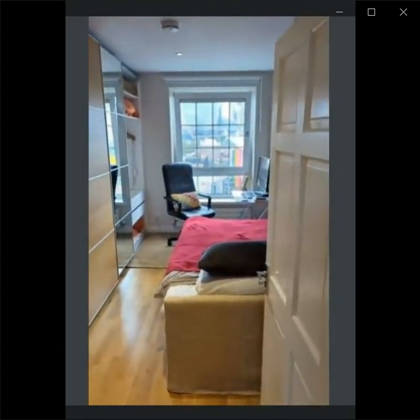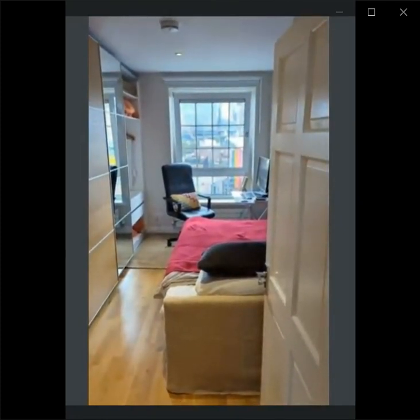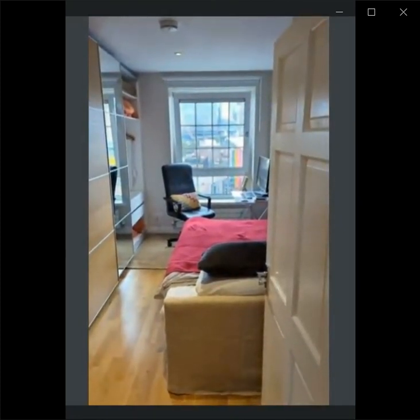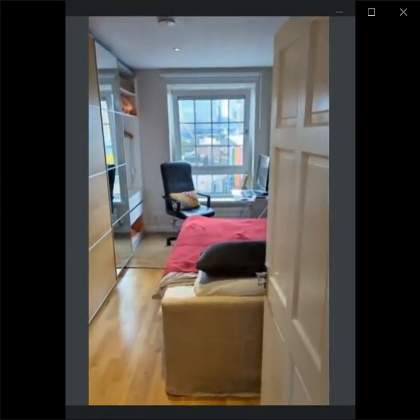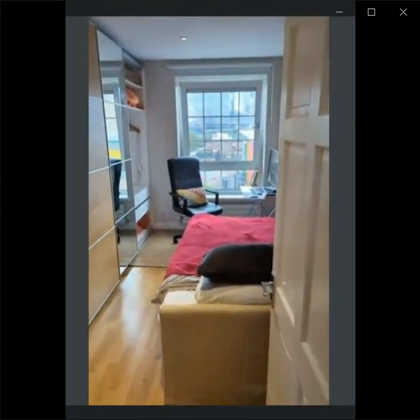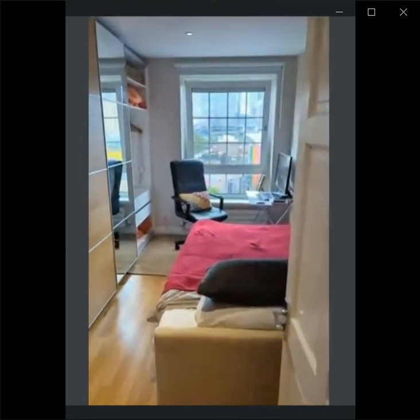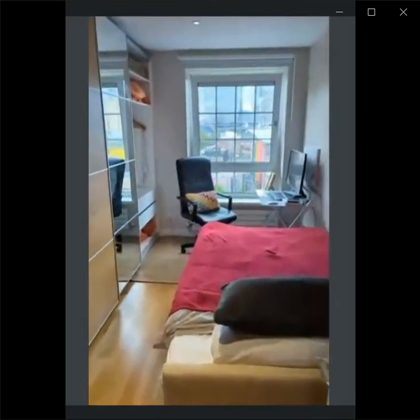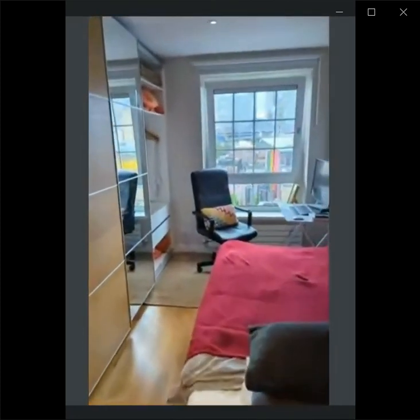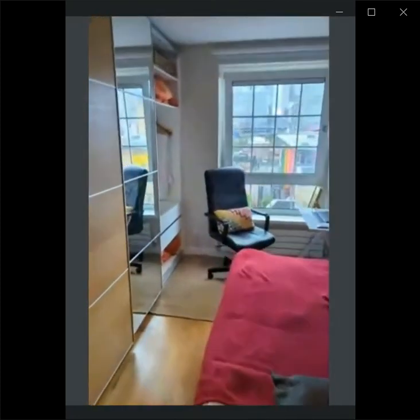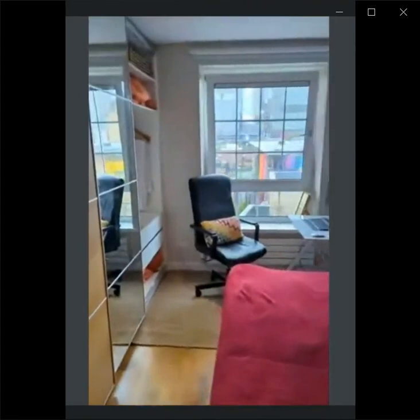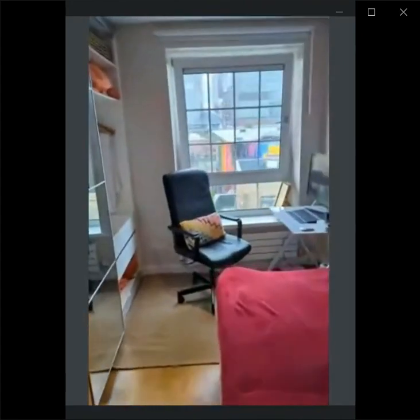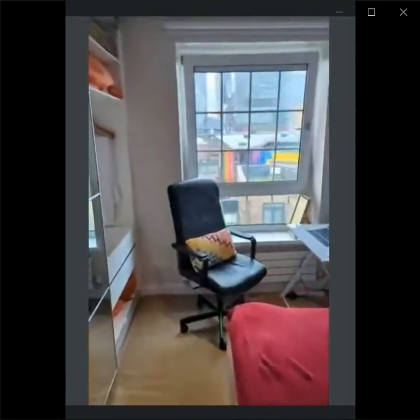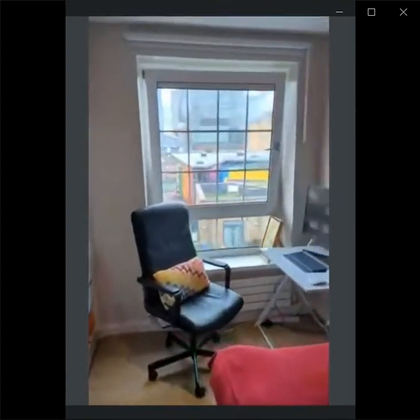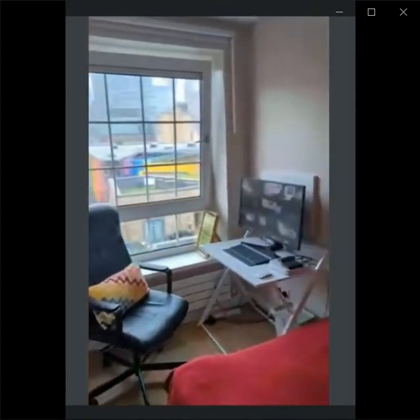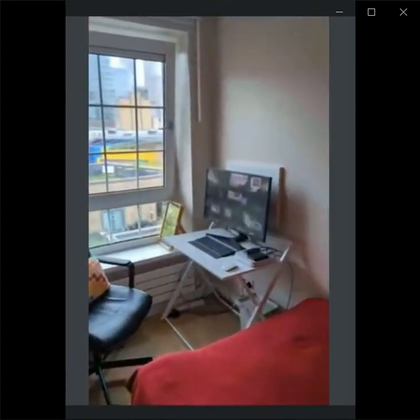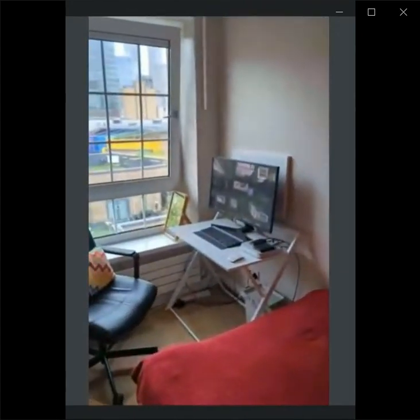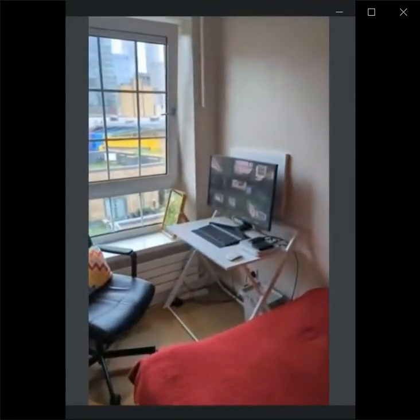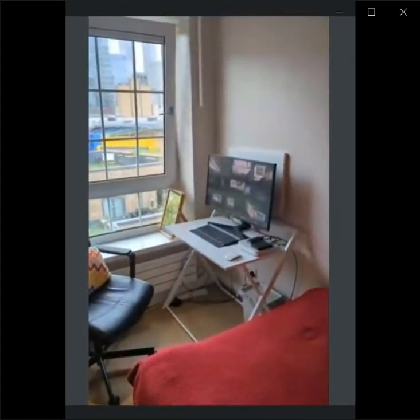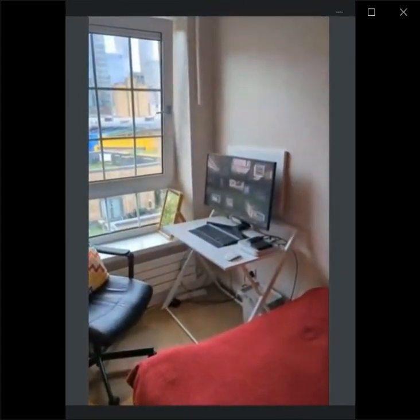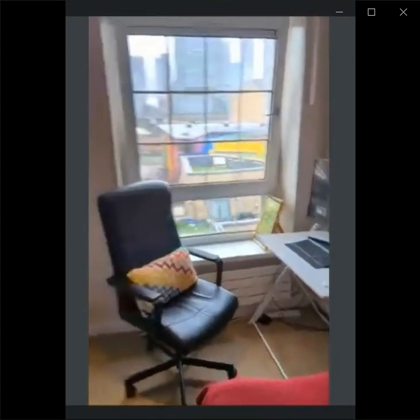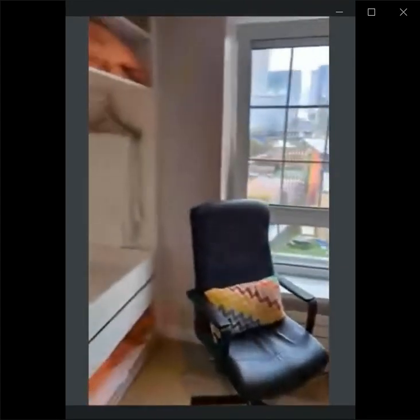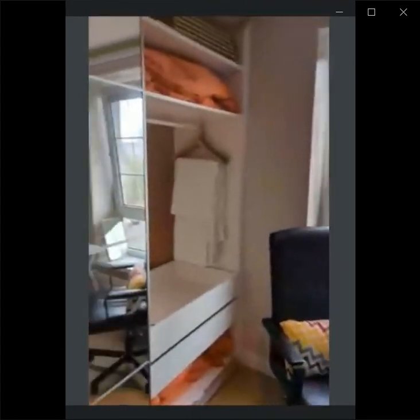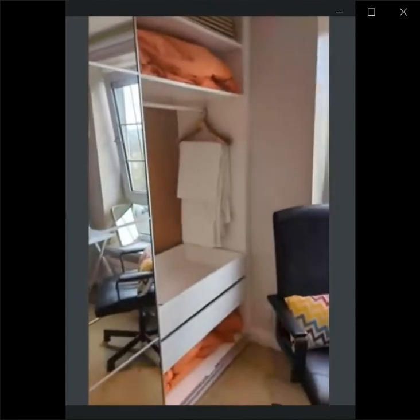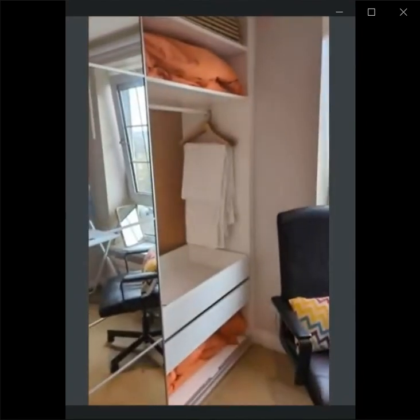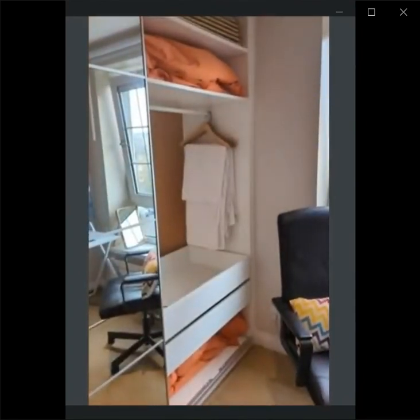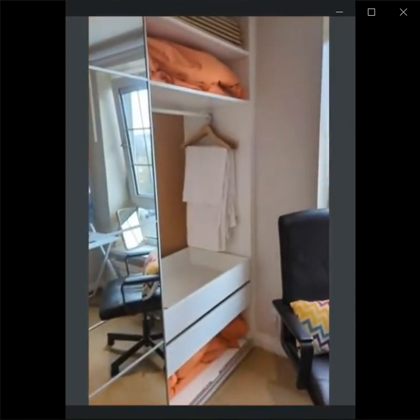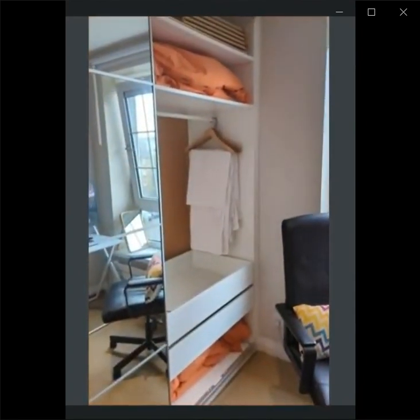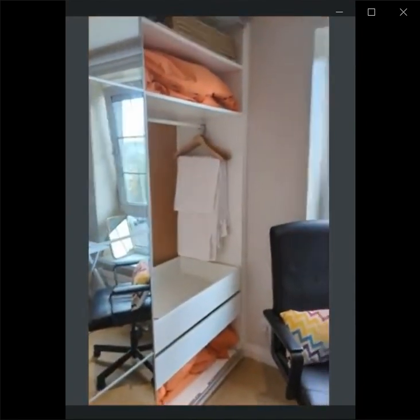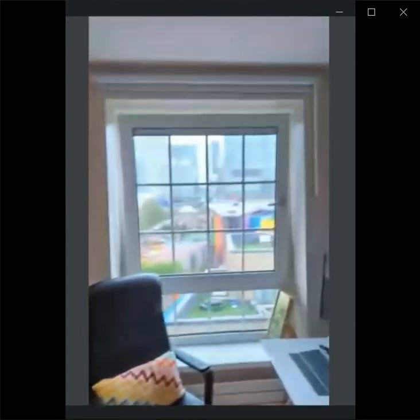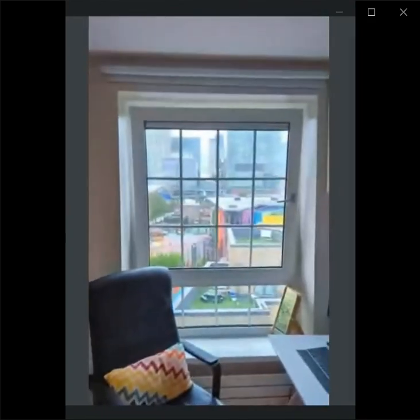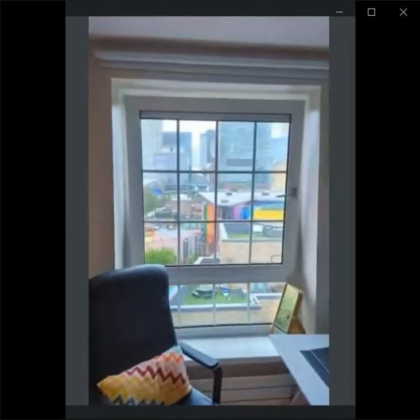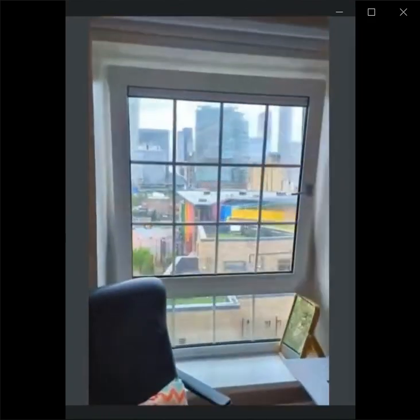This is the first room. It's a single bed bedroom with a desk, a window with nice city views. There's a heating unit as well as this massive closet with mirrors.